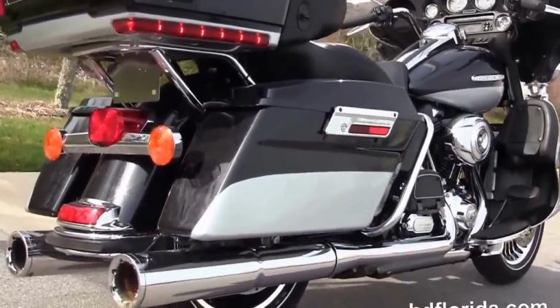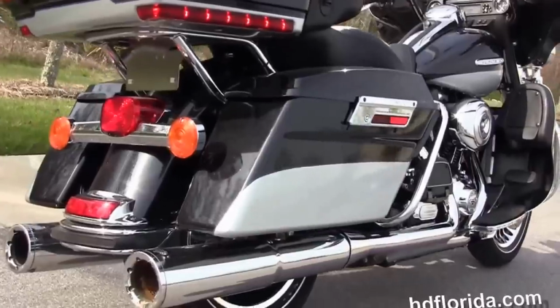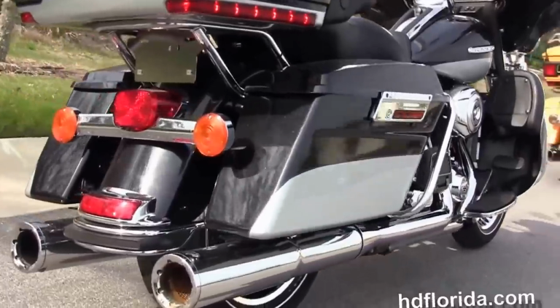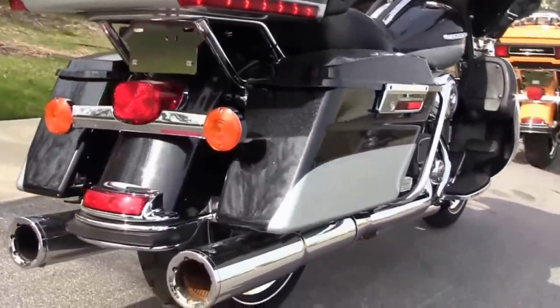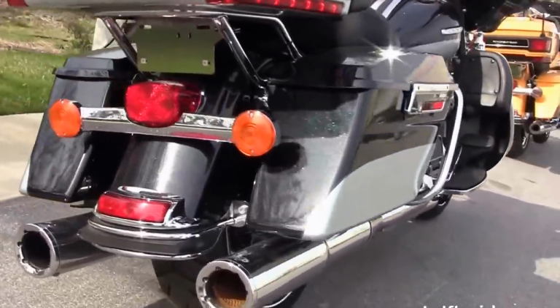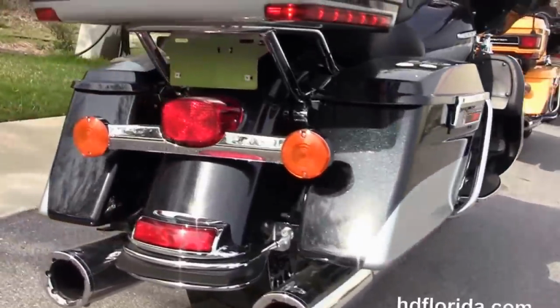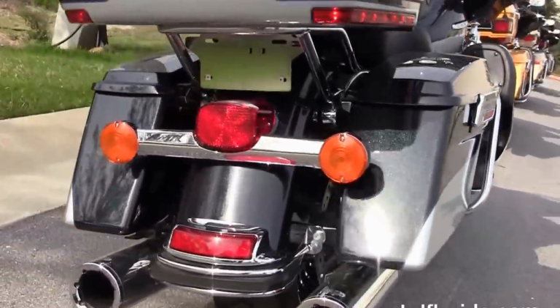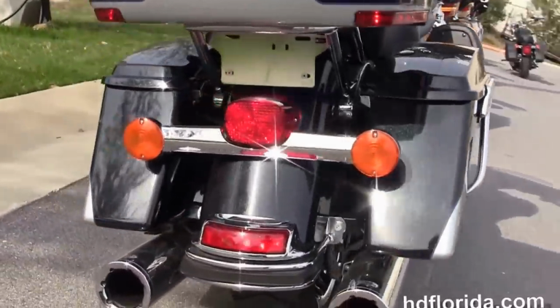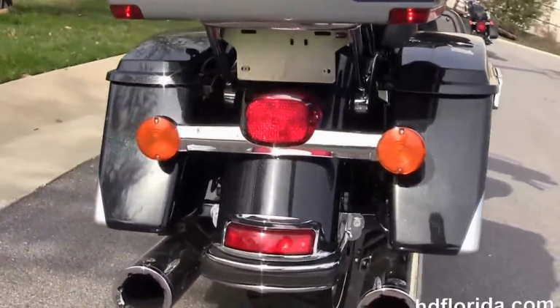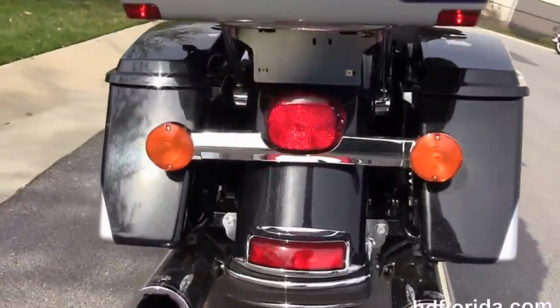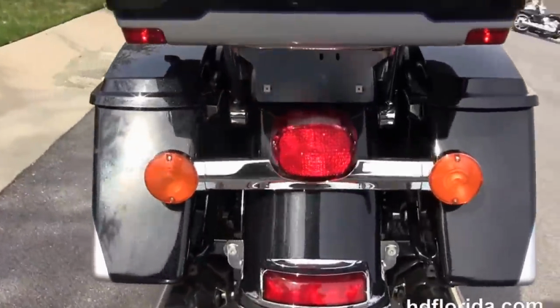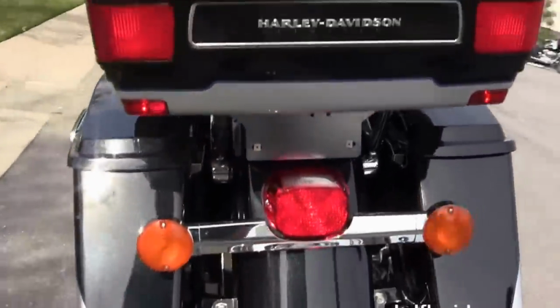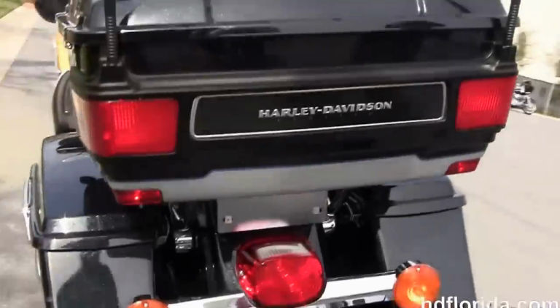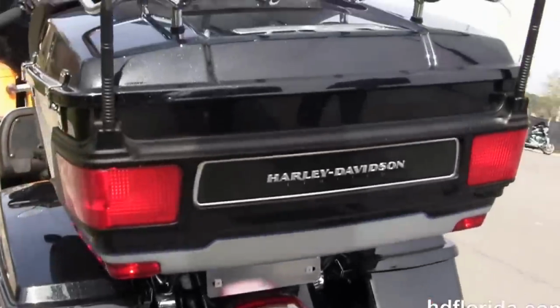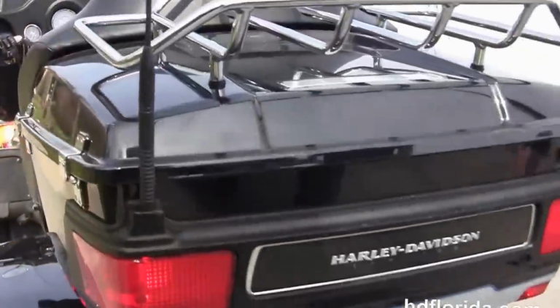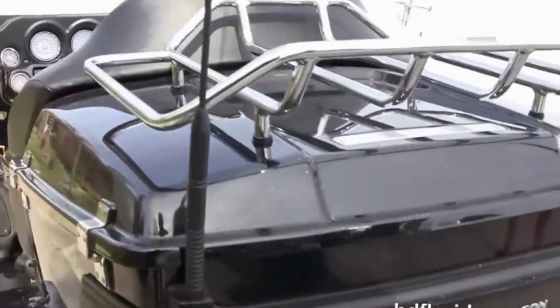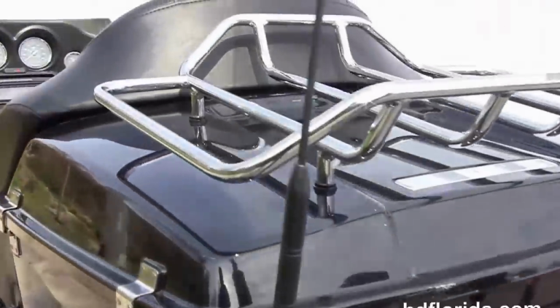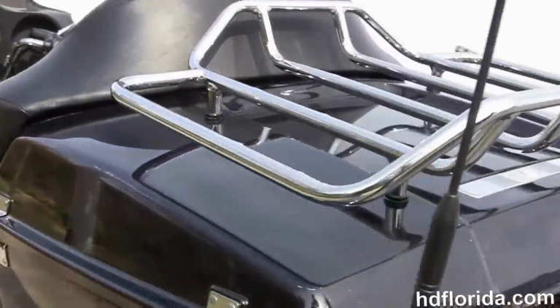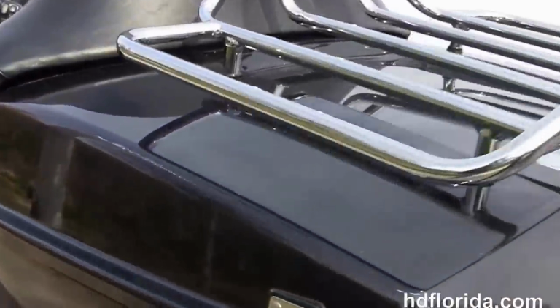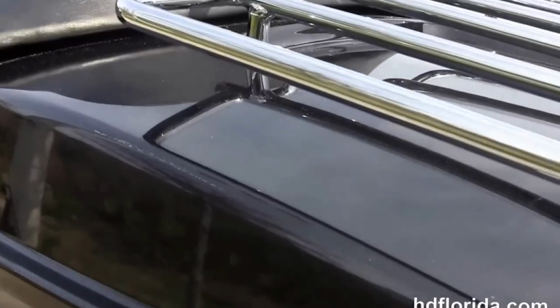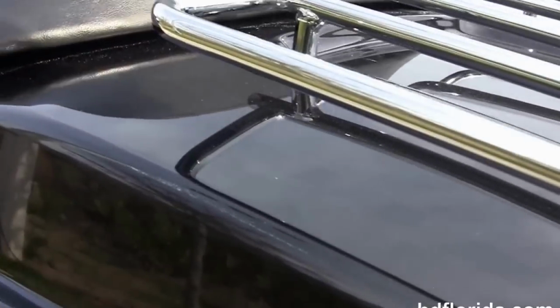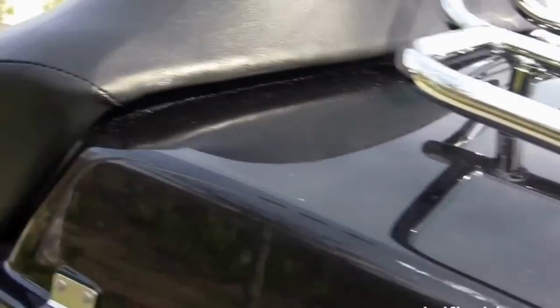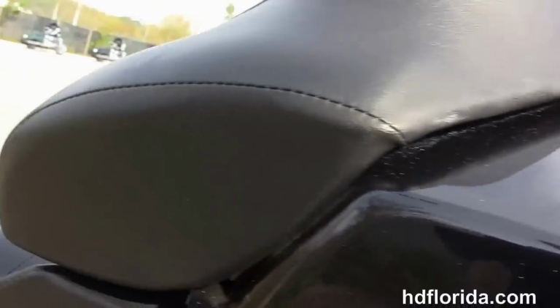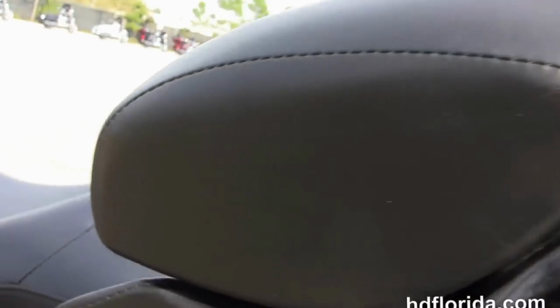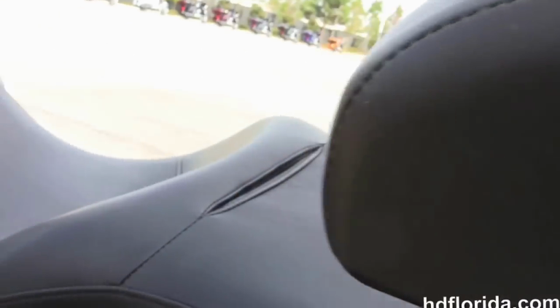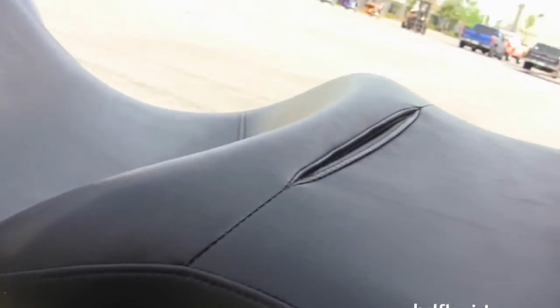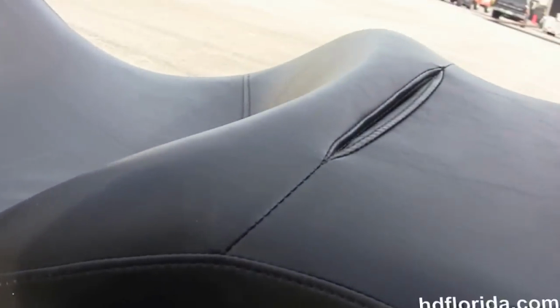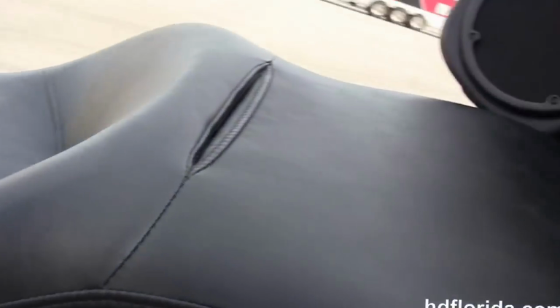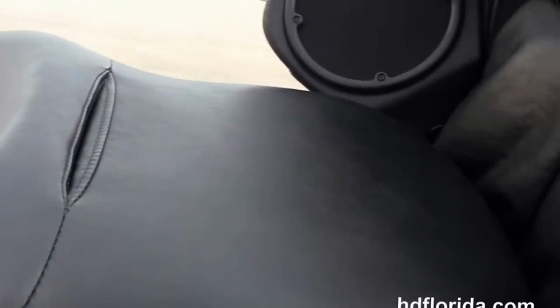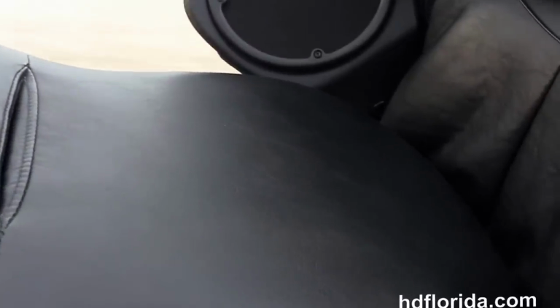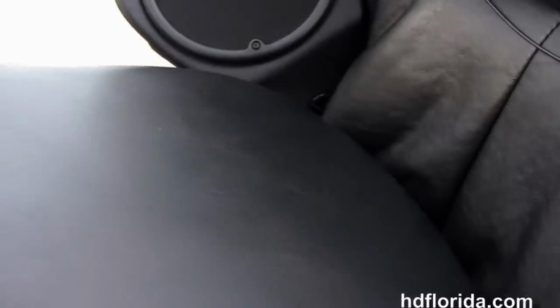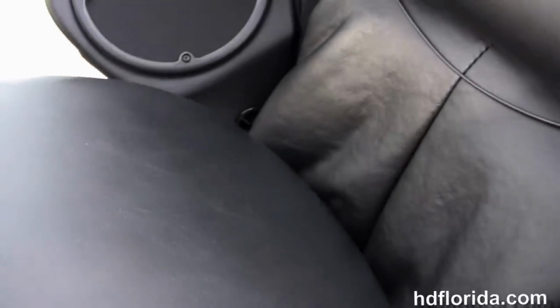It's got the hard-locked saddlebags, chrome saddlebag guards, and the King Tour-Pak with the premium chrome luggage rack up top. Inside that Tour-Pak, we've got a secondary 12-volt power supply where it can charge up any type of electrical device while protecting it from the weather.